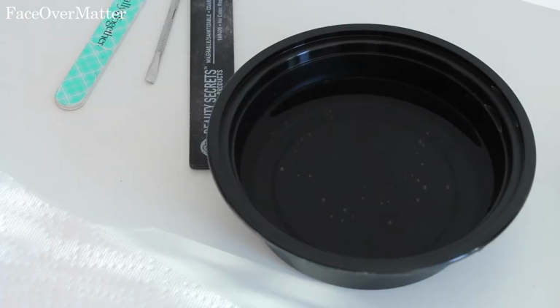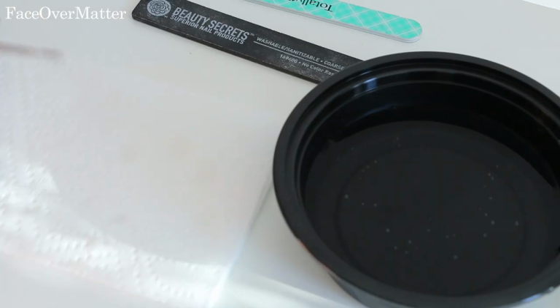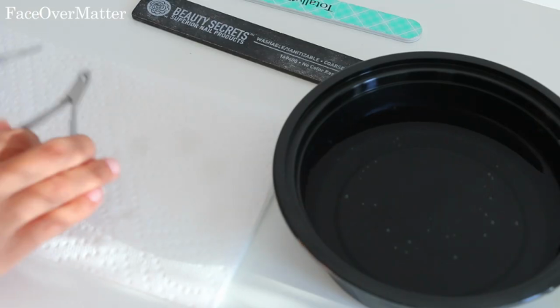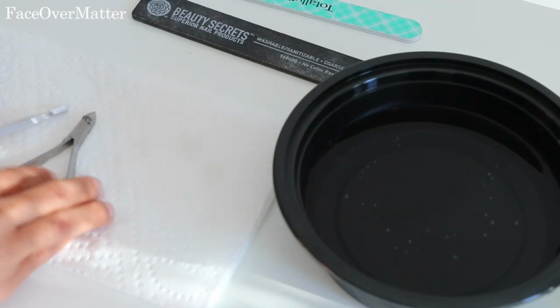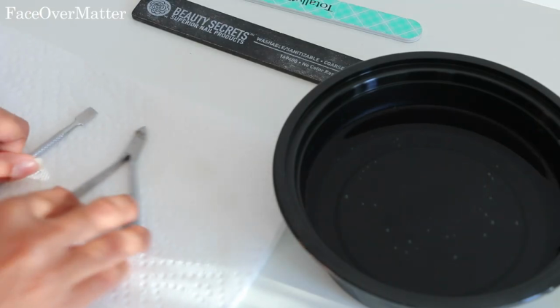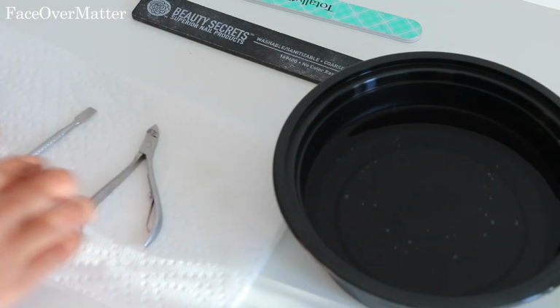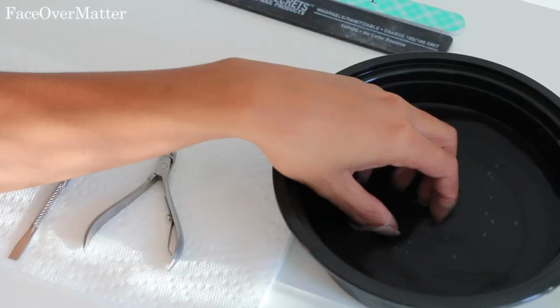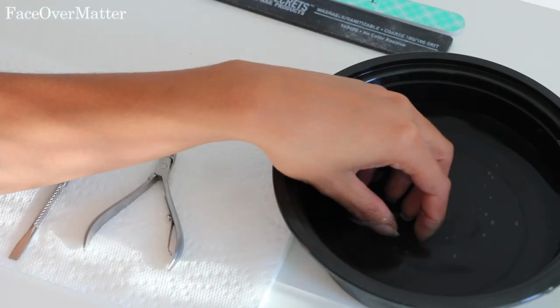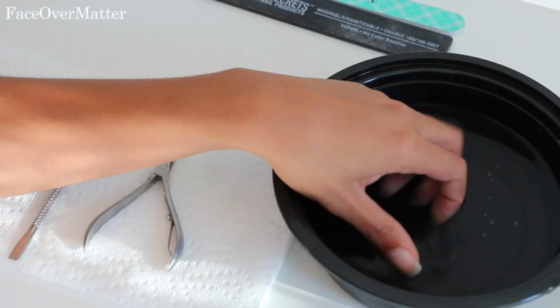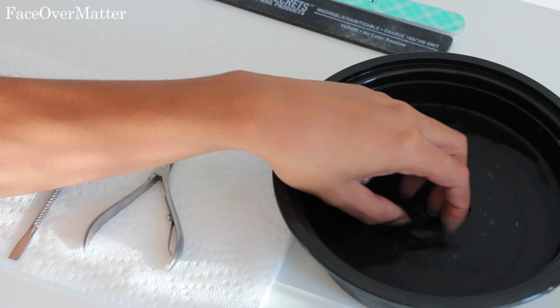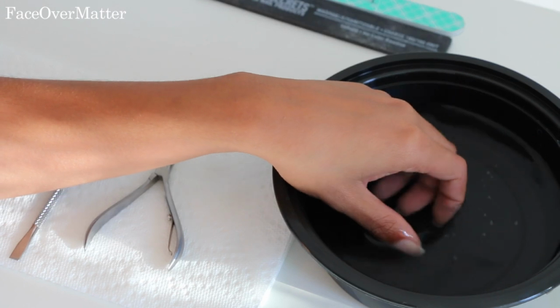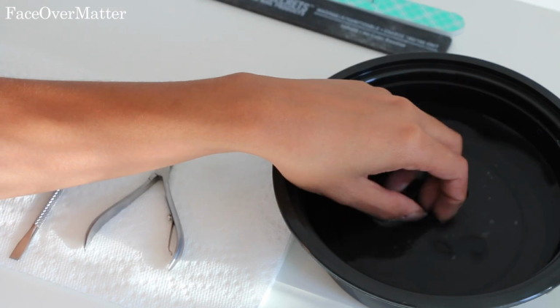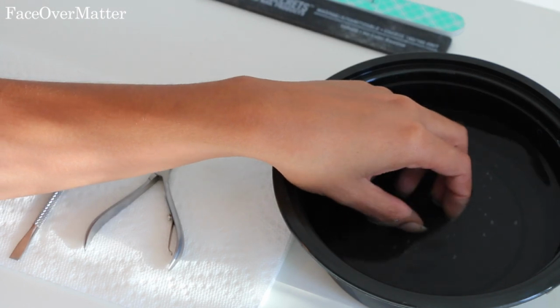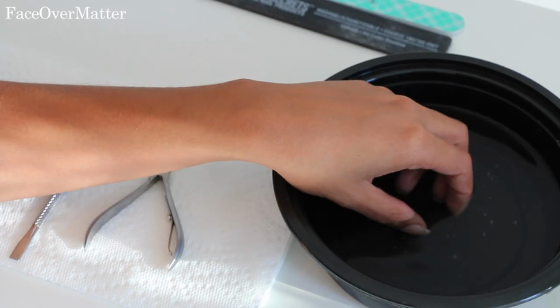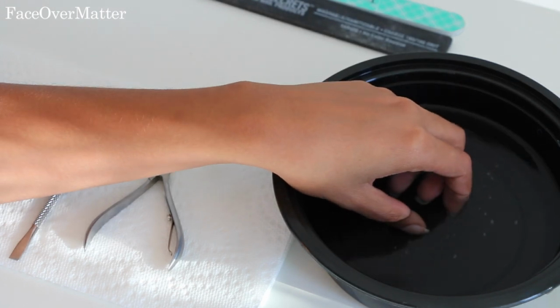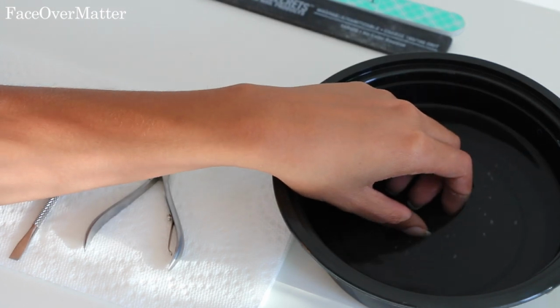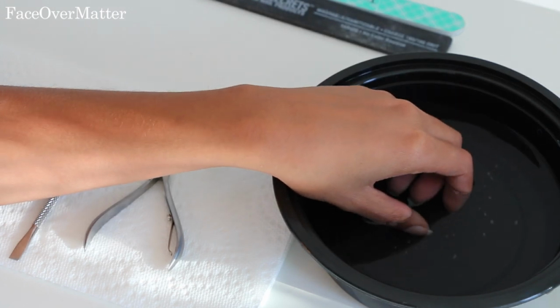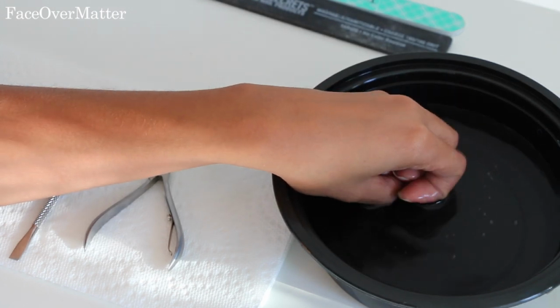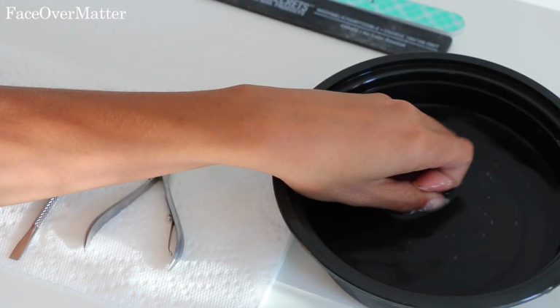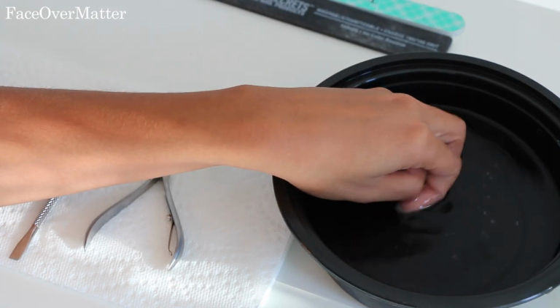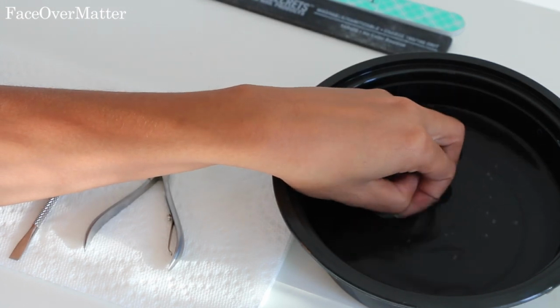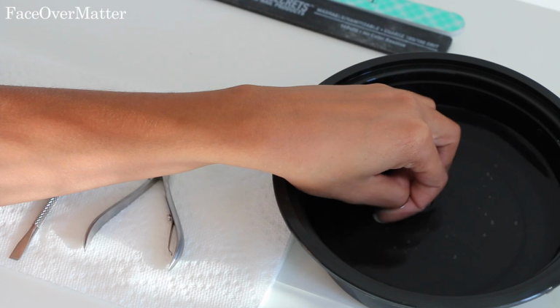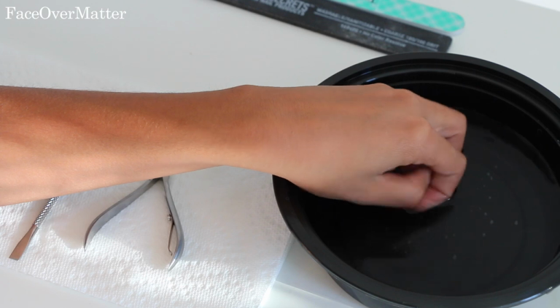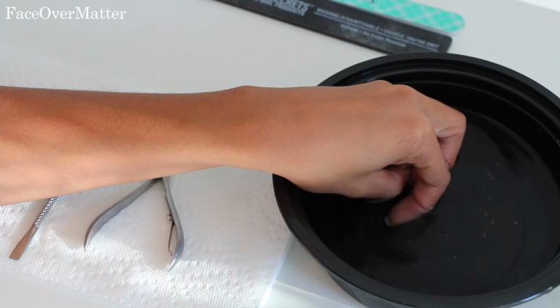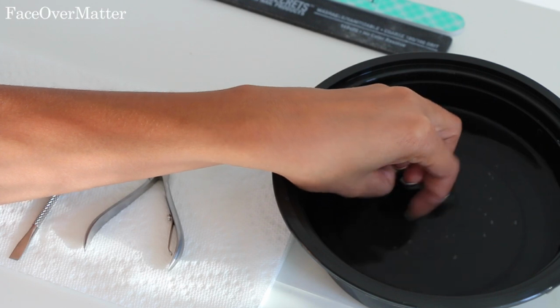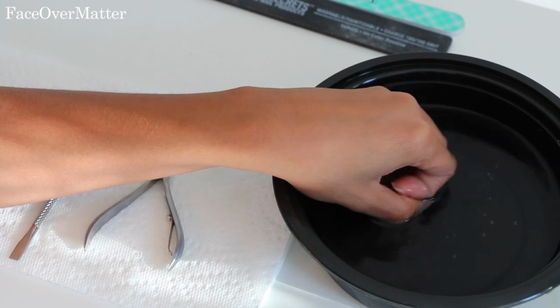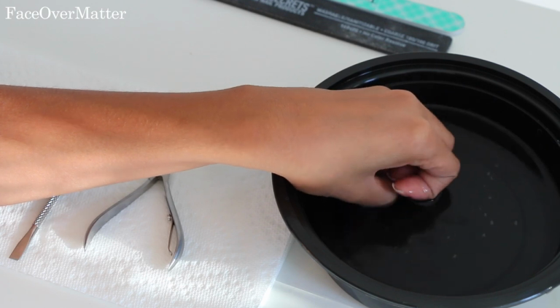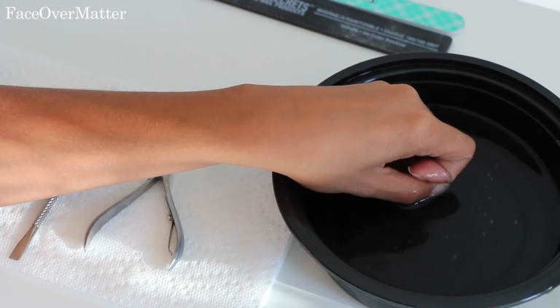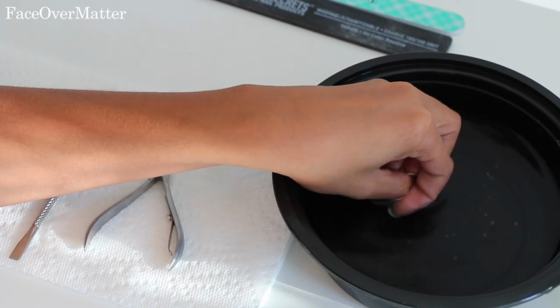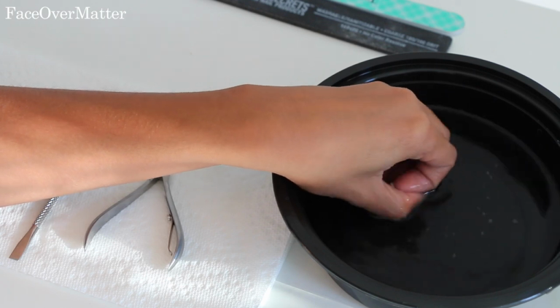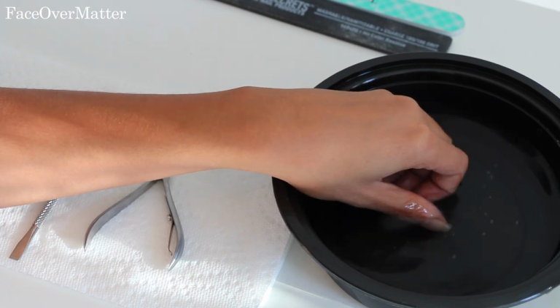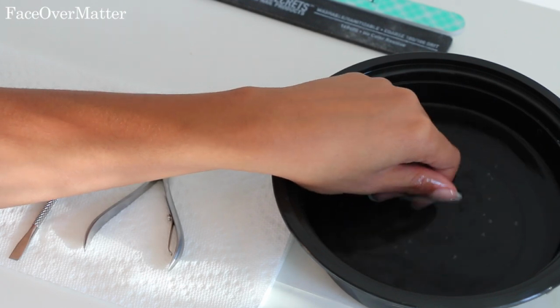Hey loves, welcome back. So what you're gonna need here to the right is just a warm bowl of water in order to cut your cuticles, really get down to the nitty-gritty and get rid of all of the cuticles that you want. Soak your nails first.